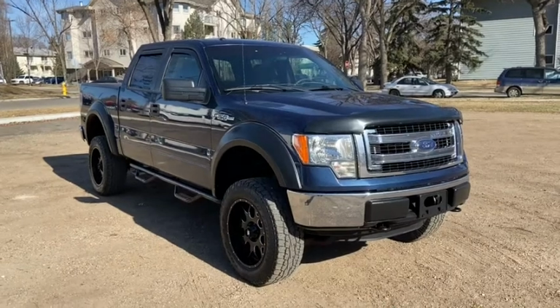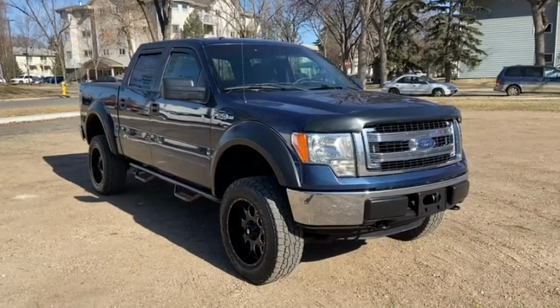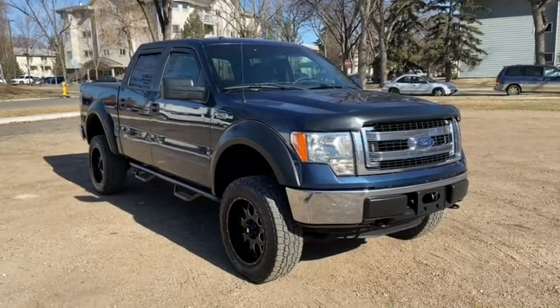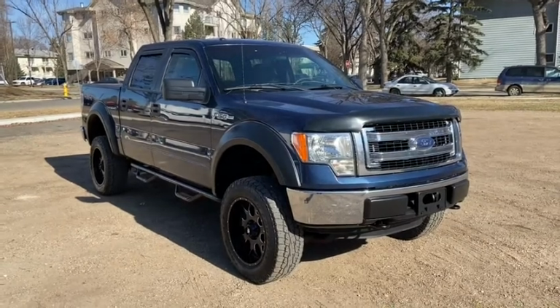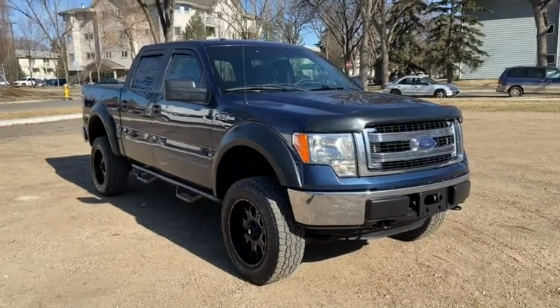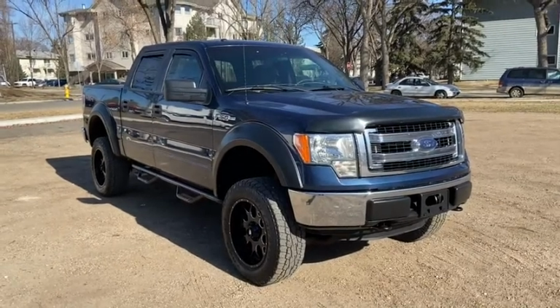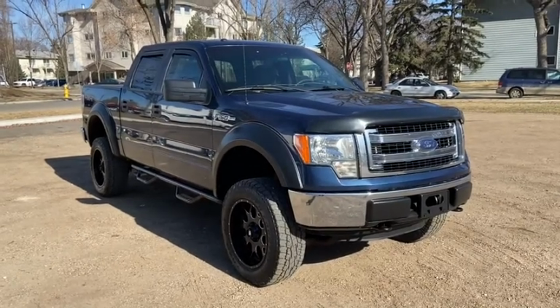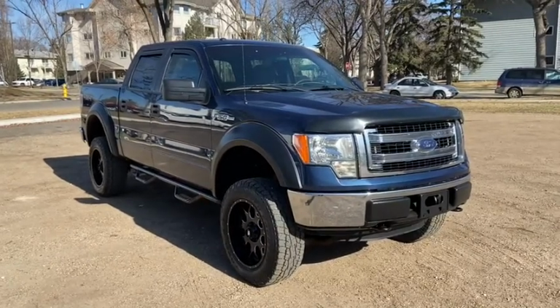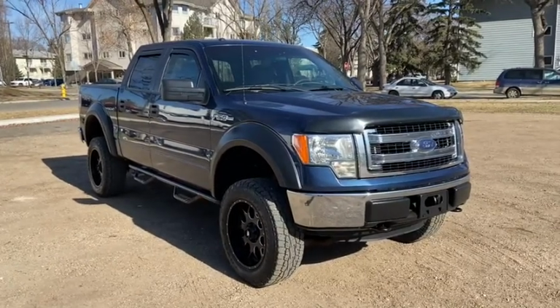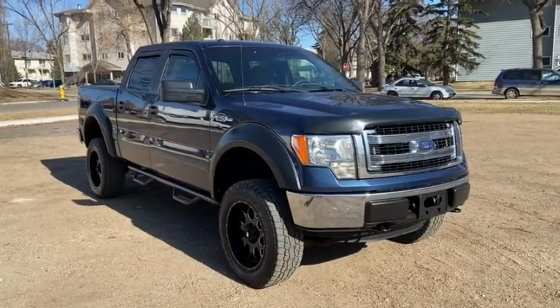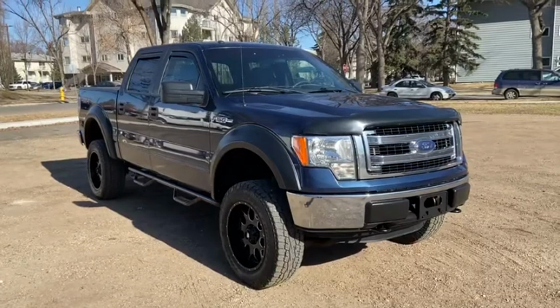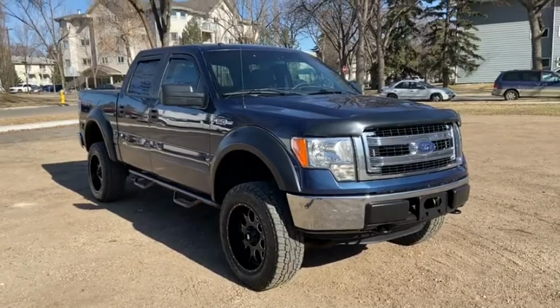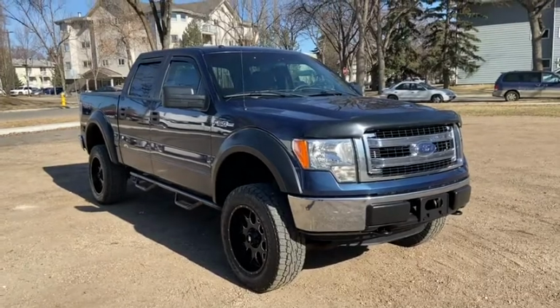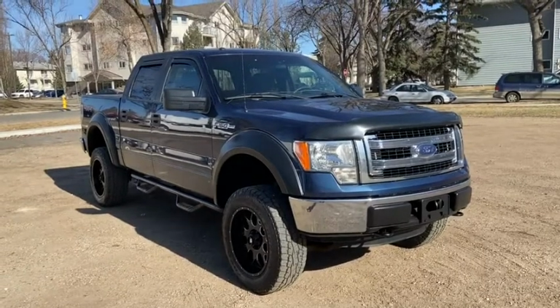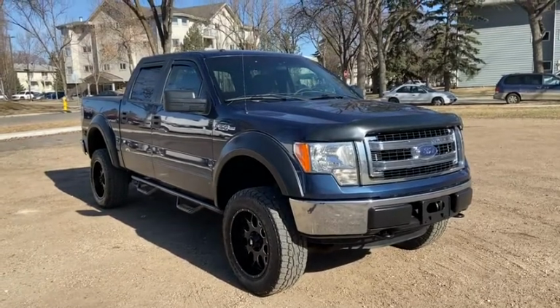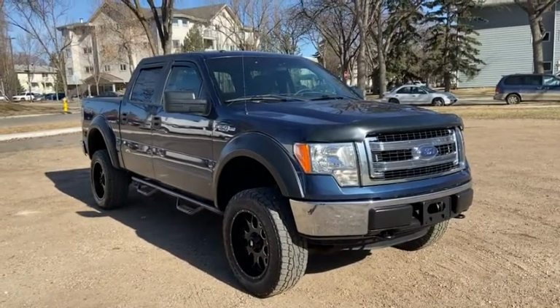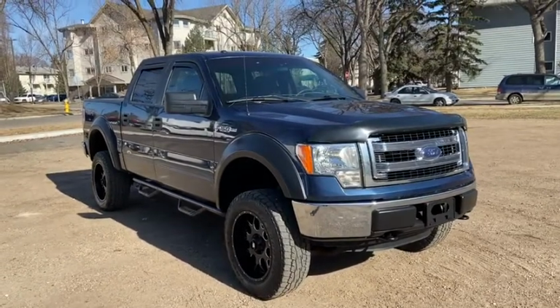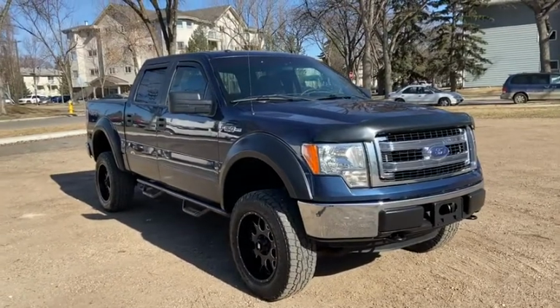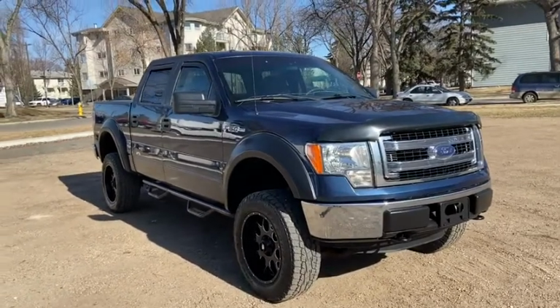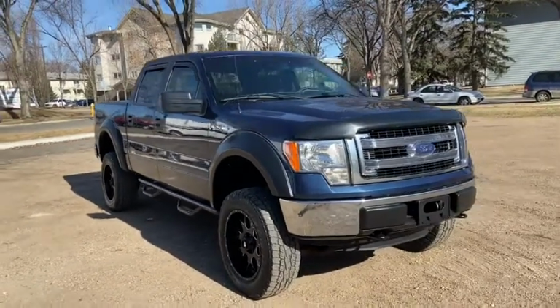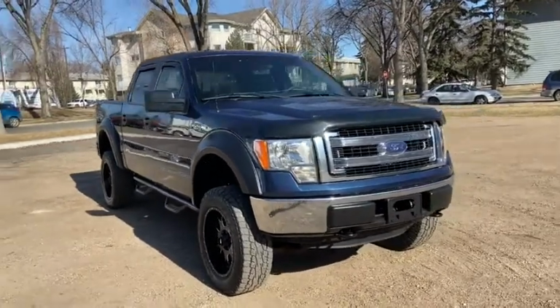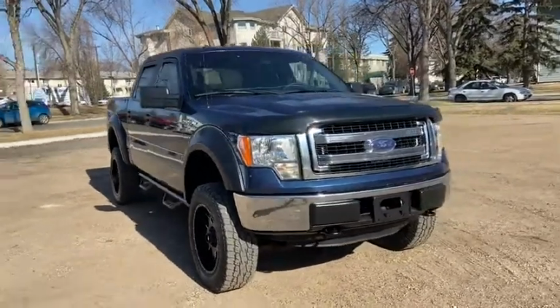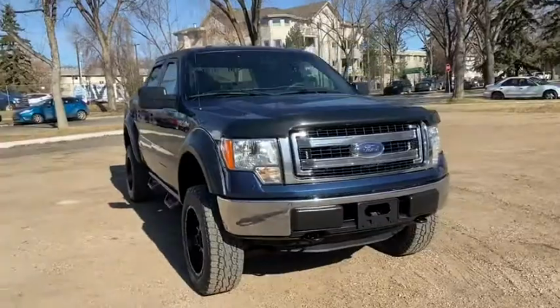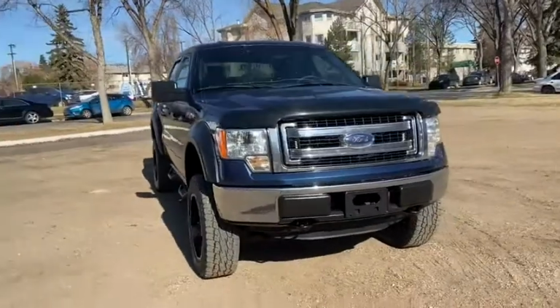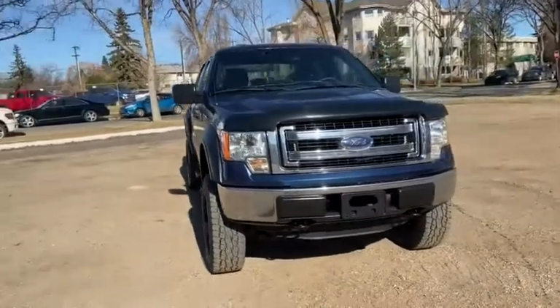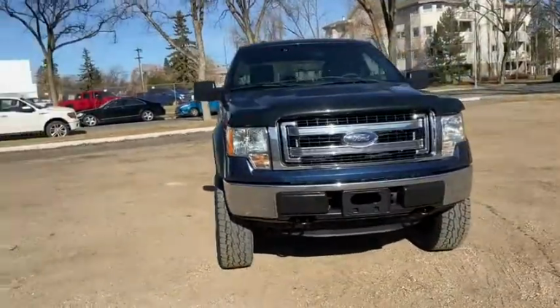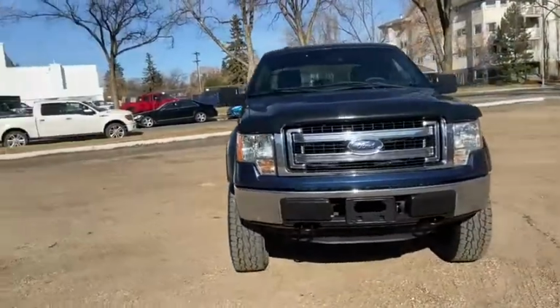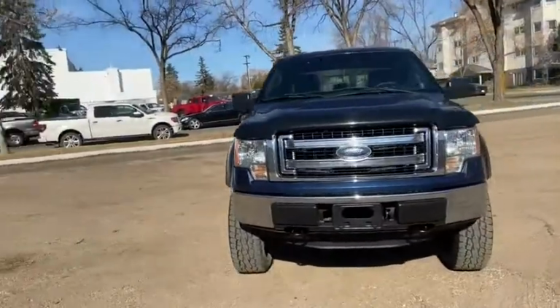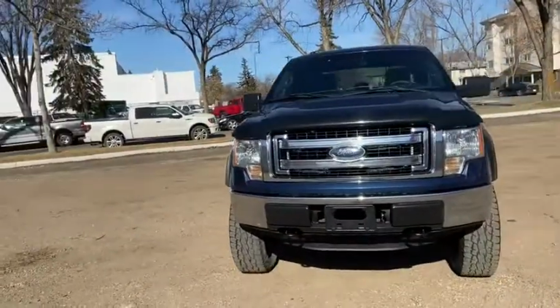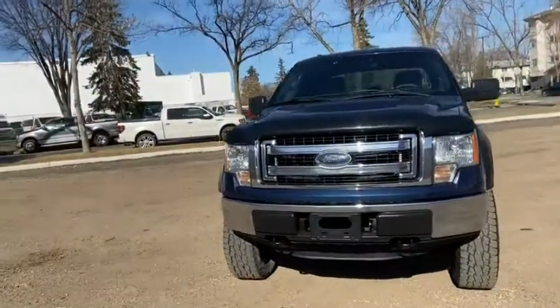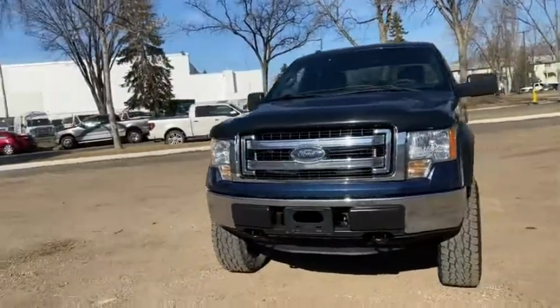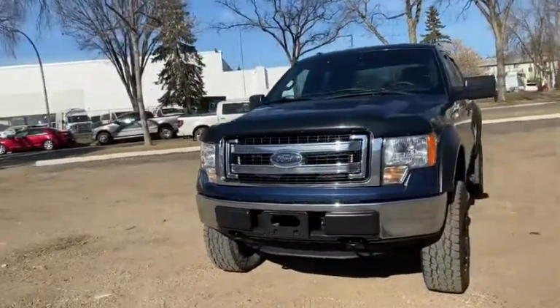Hey, it's Lindsay again at Waterloo Ford Lincoln. Today I'm showing you this 2013 Ford F-150 XLT in blue. This F-150 has the 5-litre V8 engine with automatic transmission and four-wheel drive.